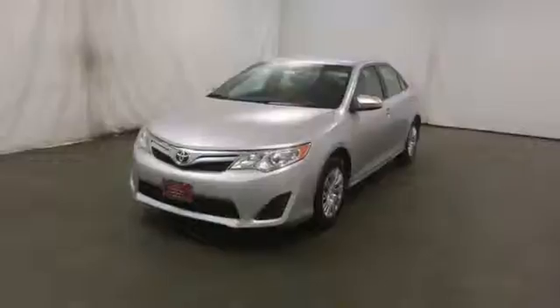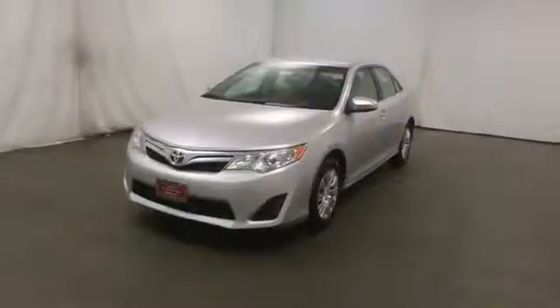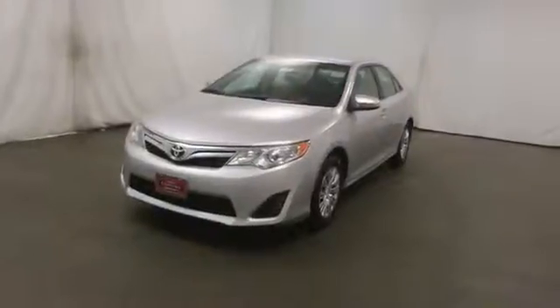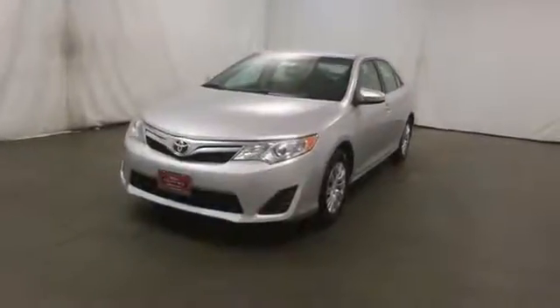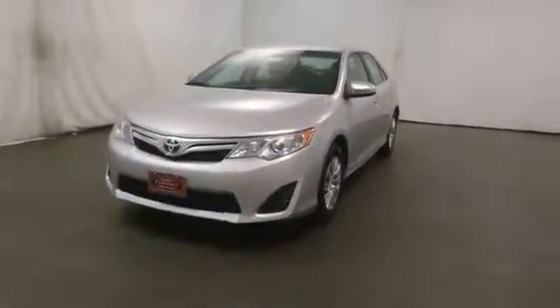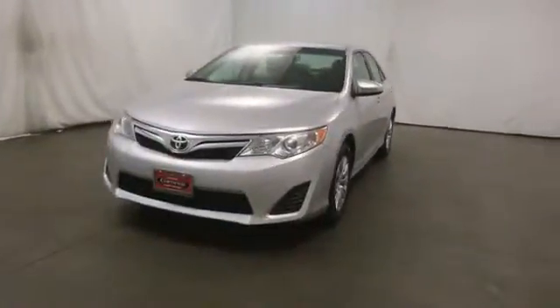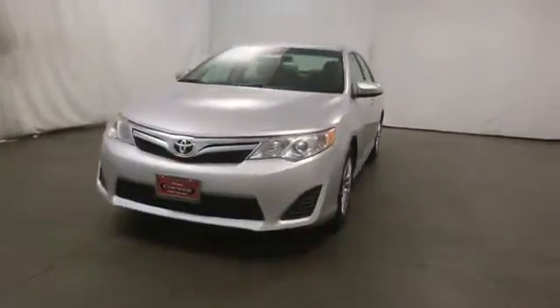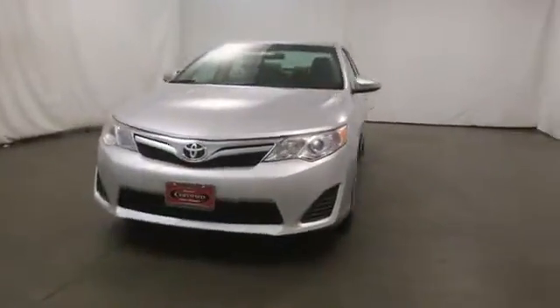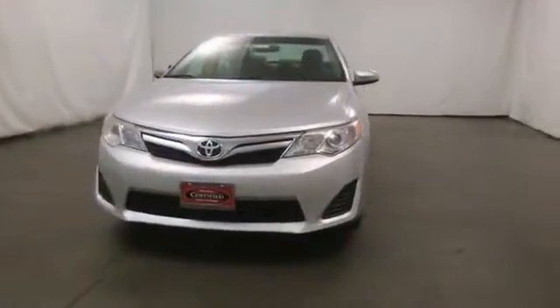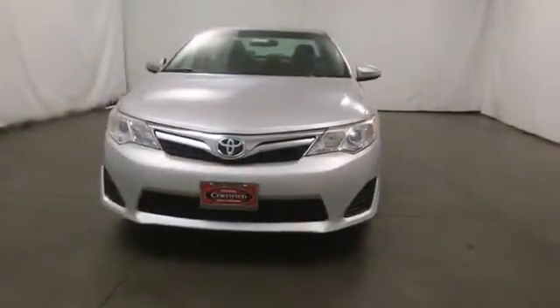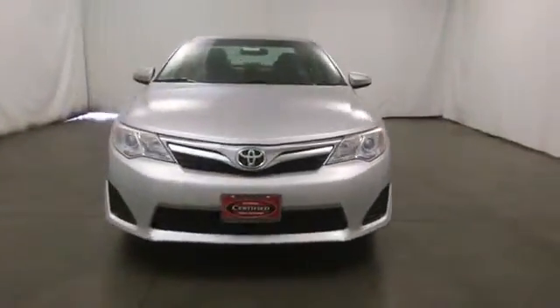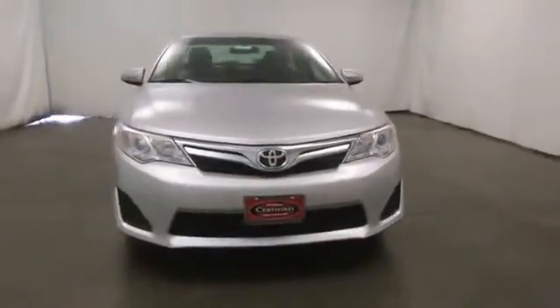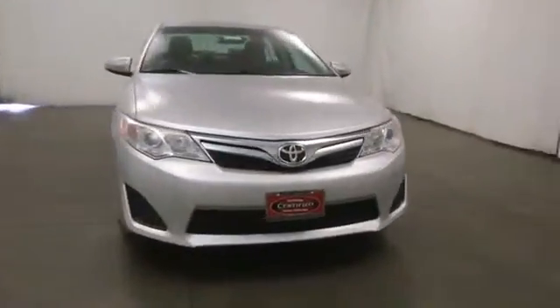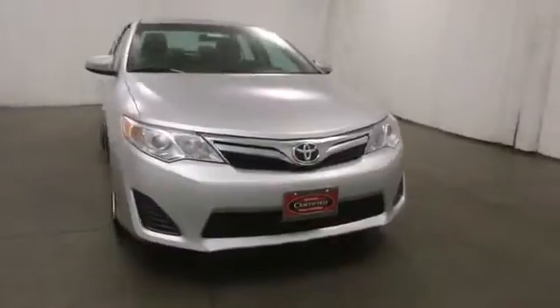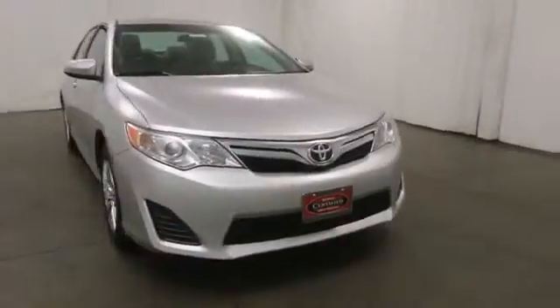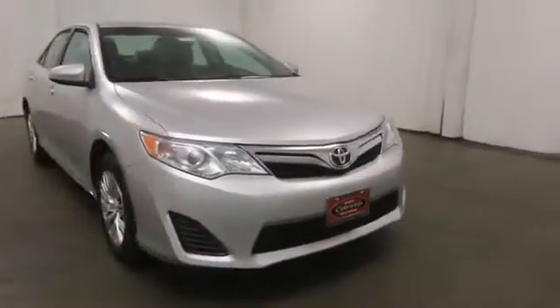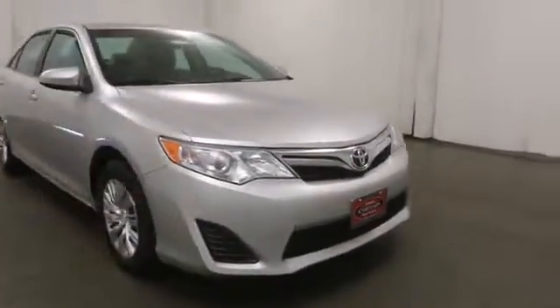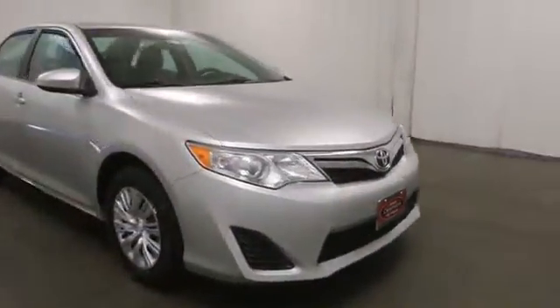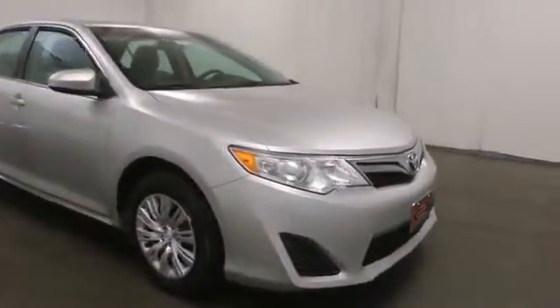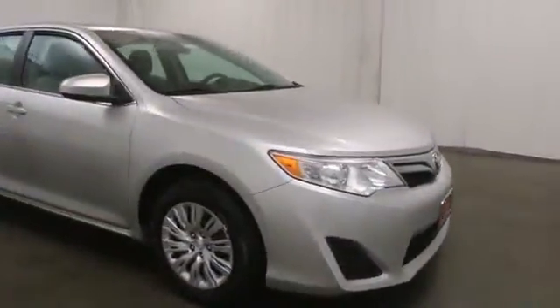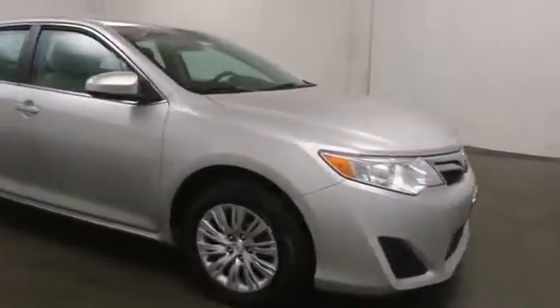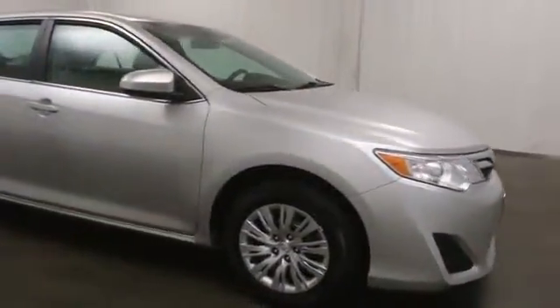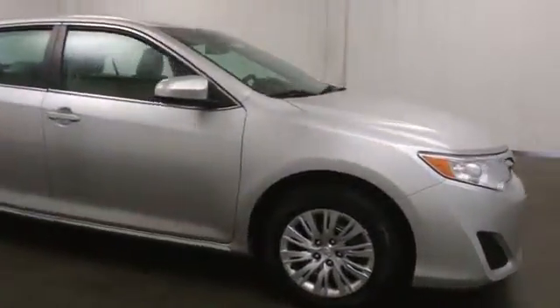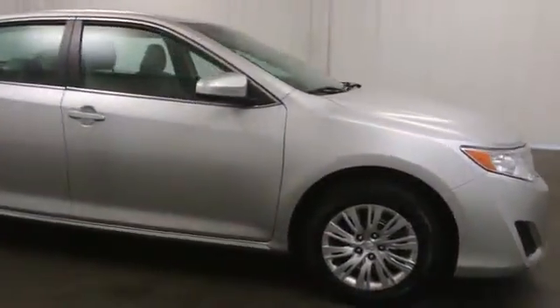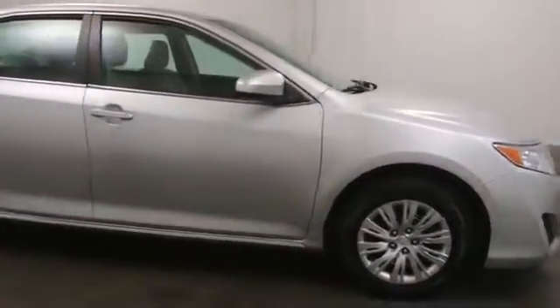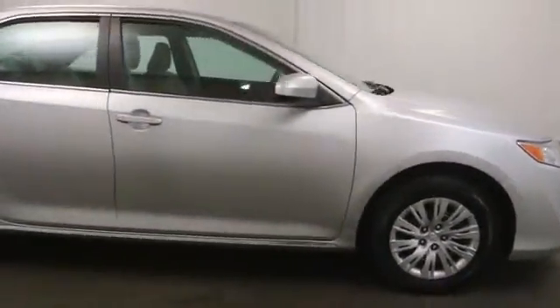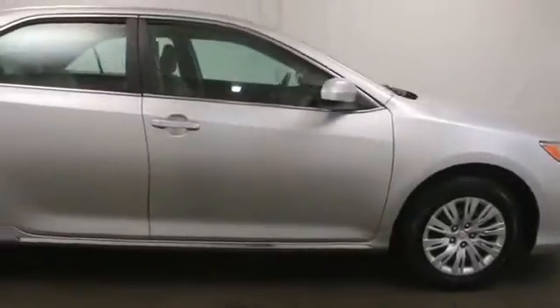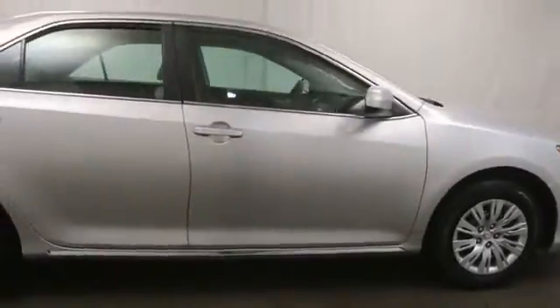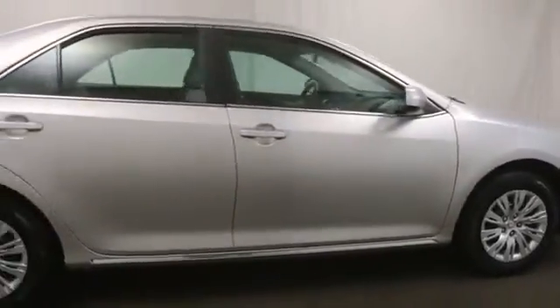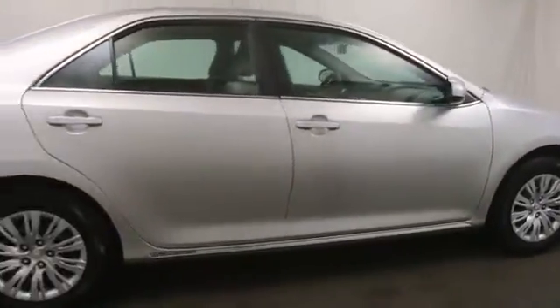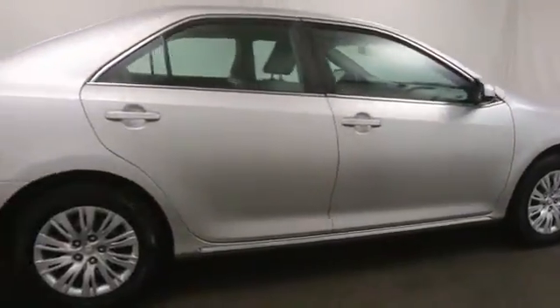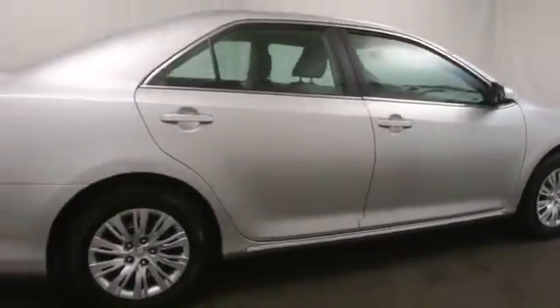2012 Camry. The Toyota Camry is an affordable midsize car — reliable and a great comfortable commuter car. This vehicle has less than 40,000 miles. Here are some of this vehicle's great options.